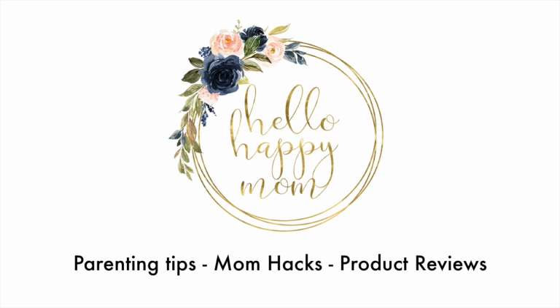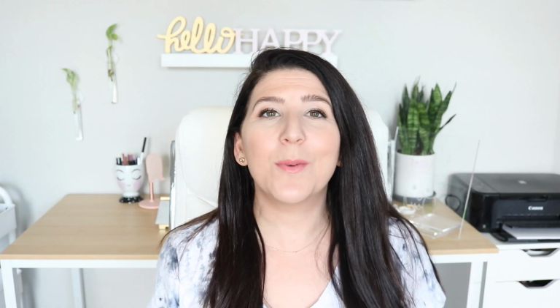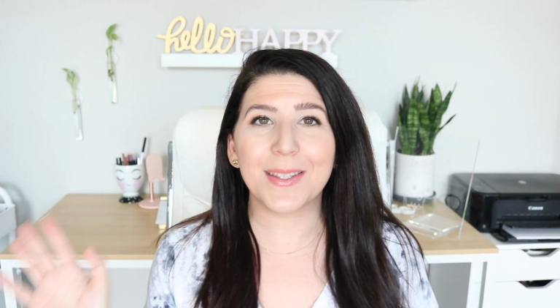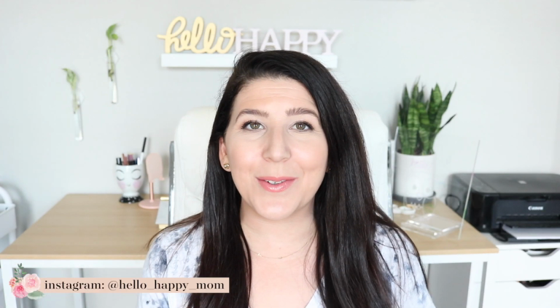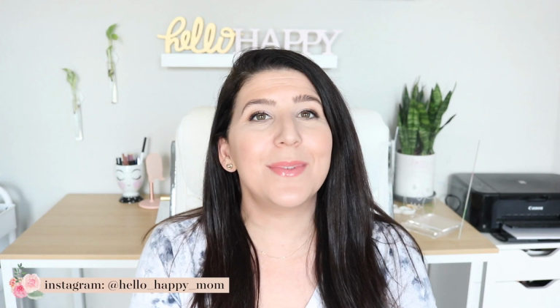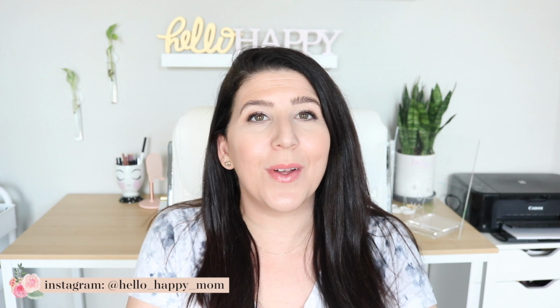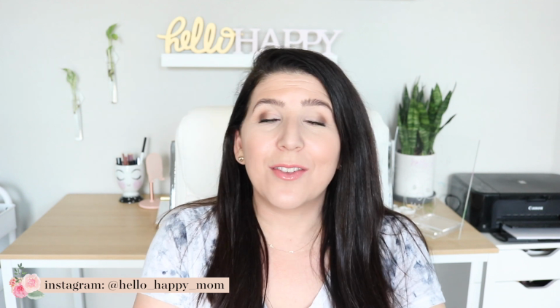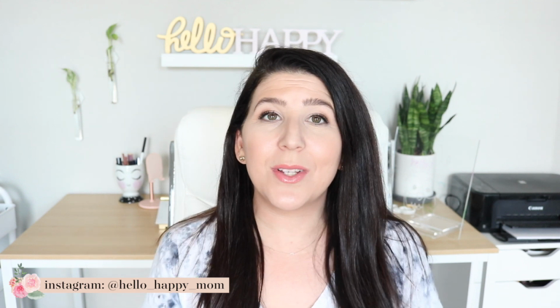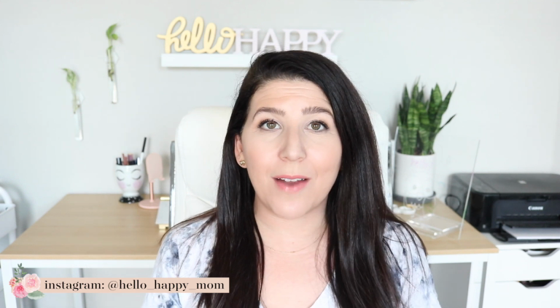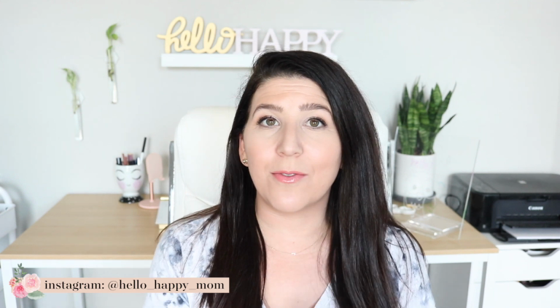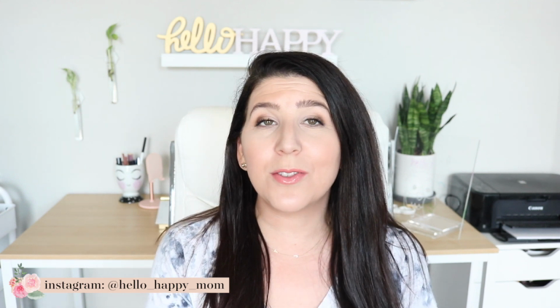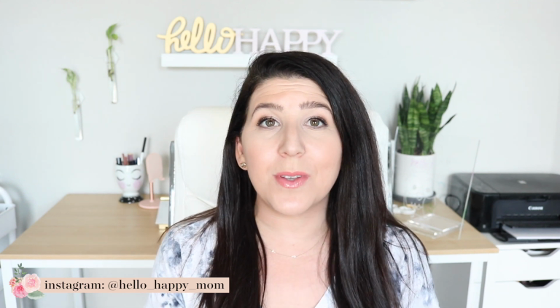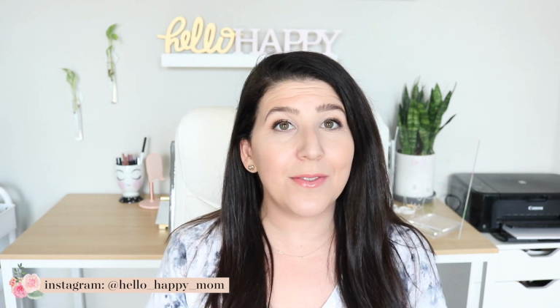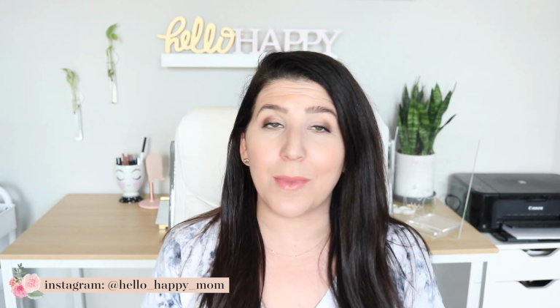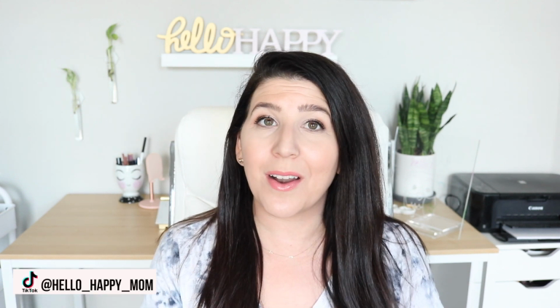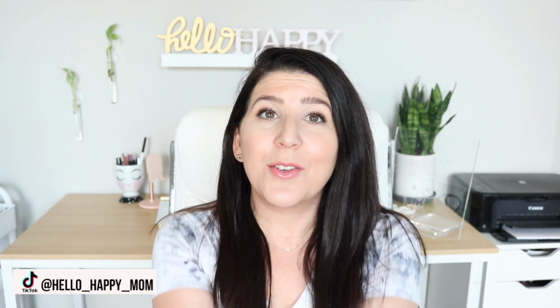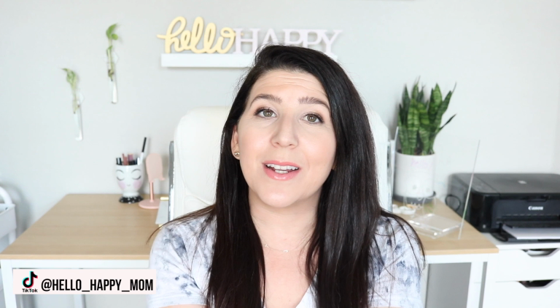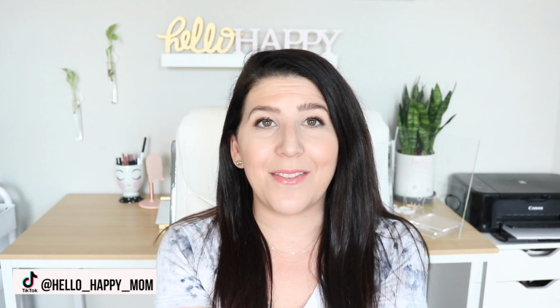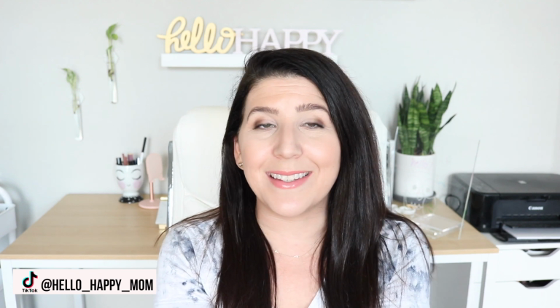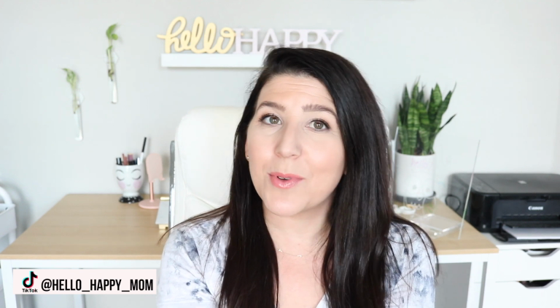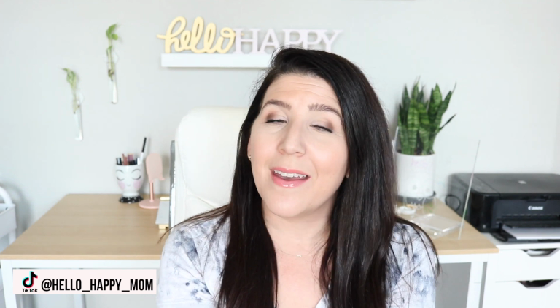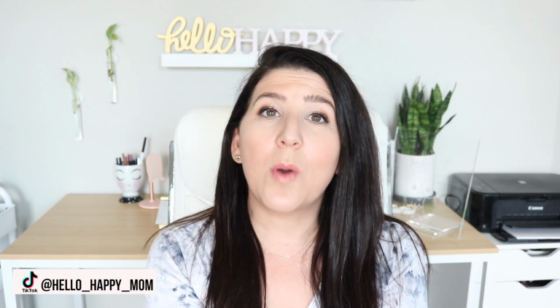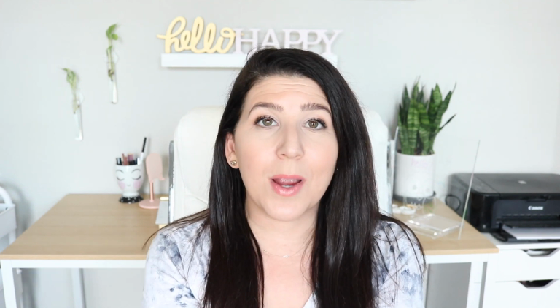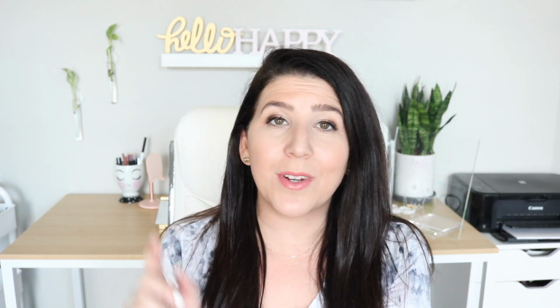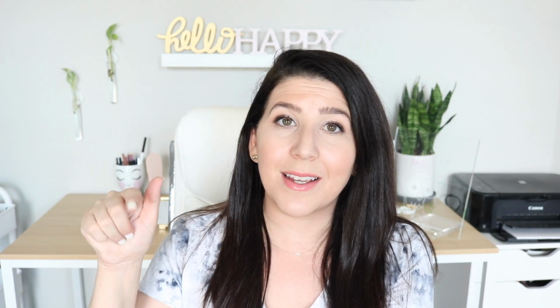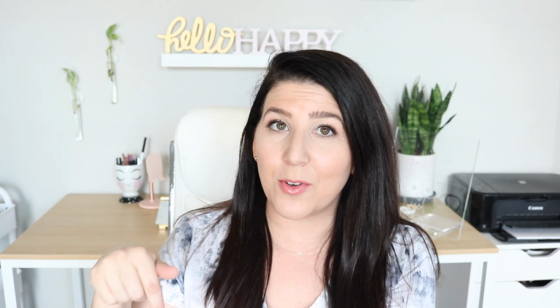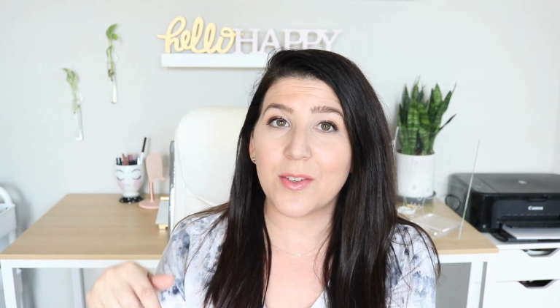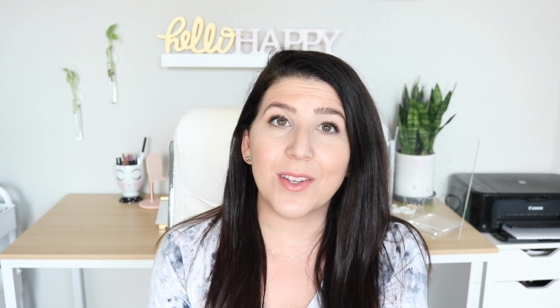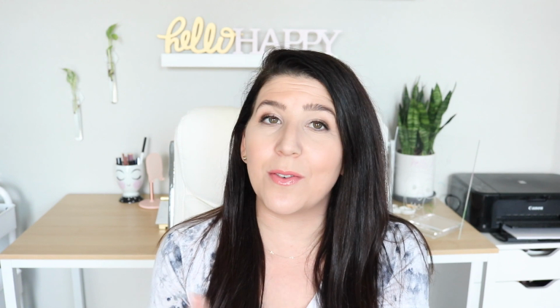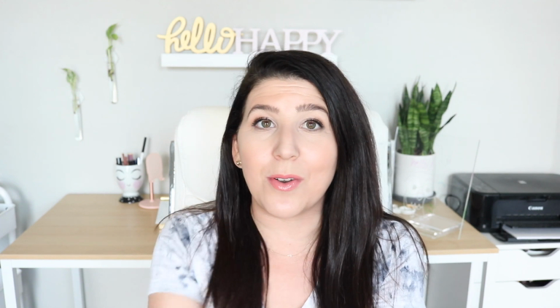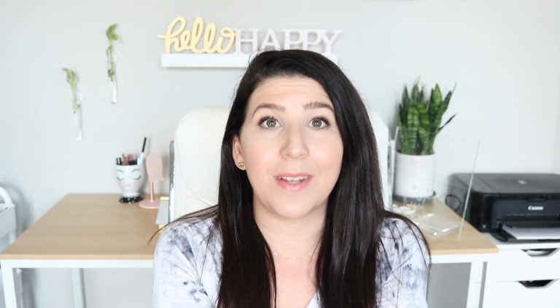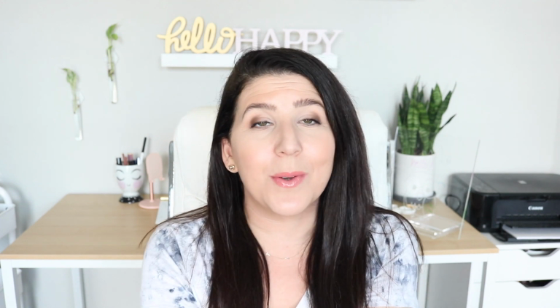Hey guys, welcome back to my channel. My name is Nicole and on this channel we talk about everything from product reviews, bag reviews, and much more. So if you're new here, definitely consider subscribing. If you are a subscriber, don't forget to click that little notification bell so you'll be notified when new videos are posted.